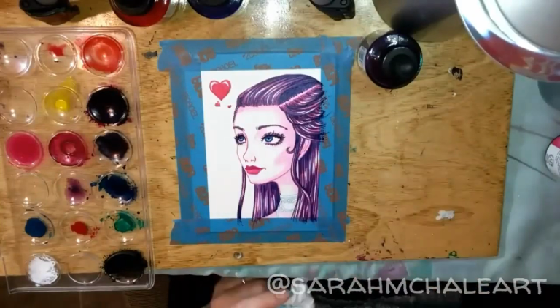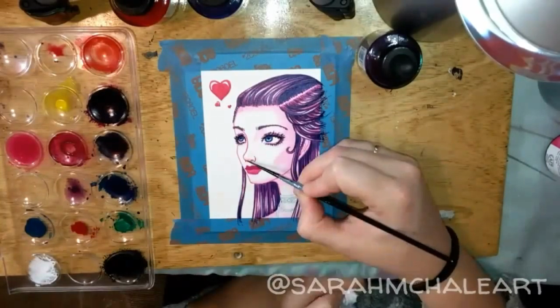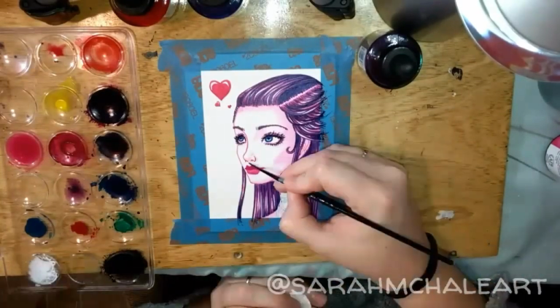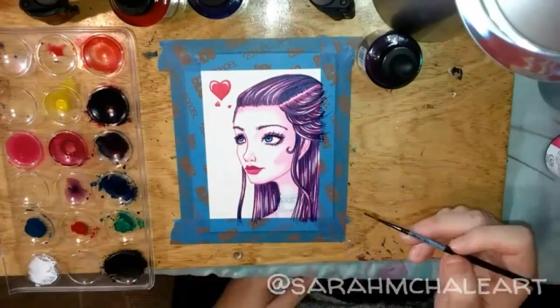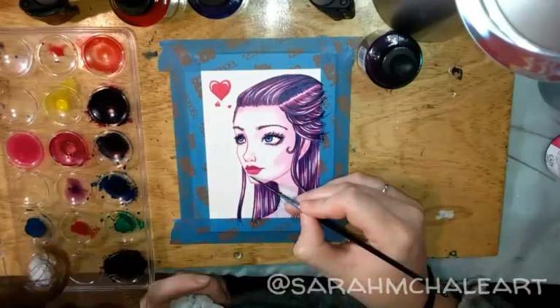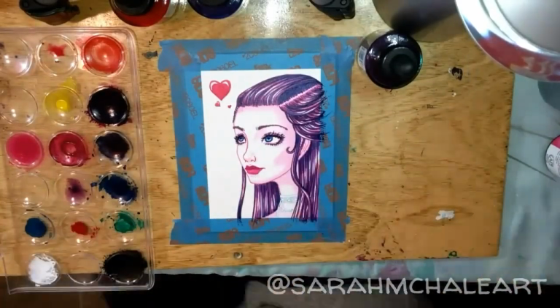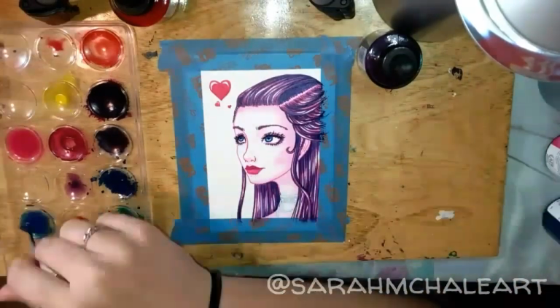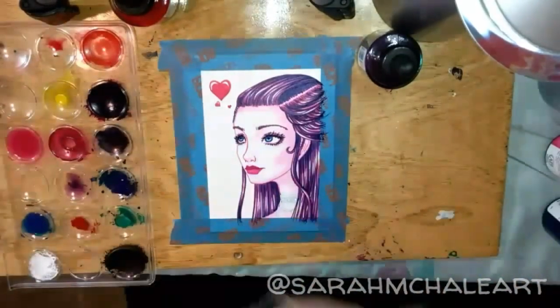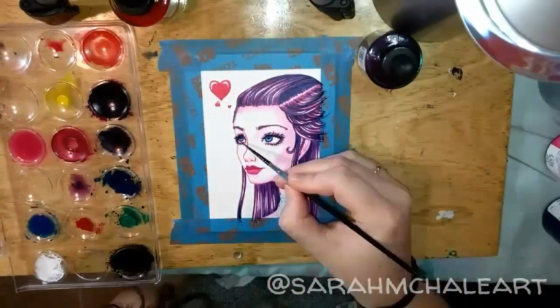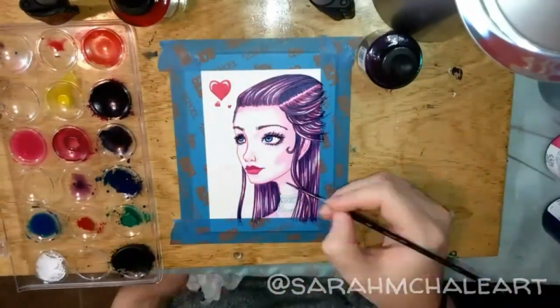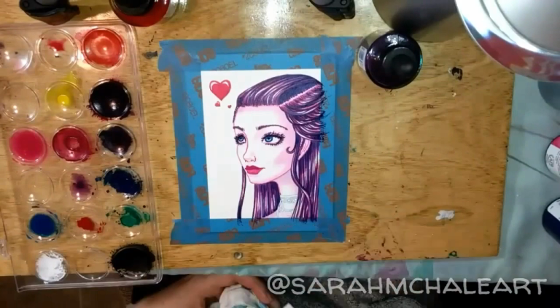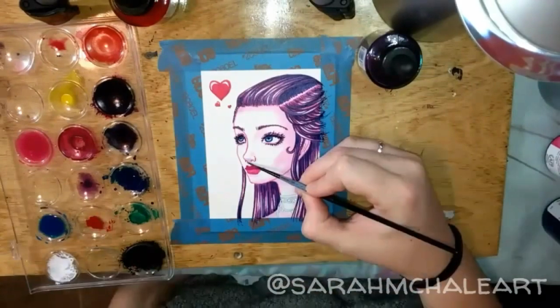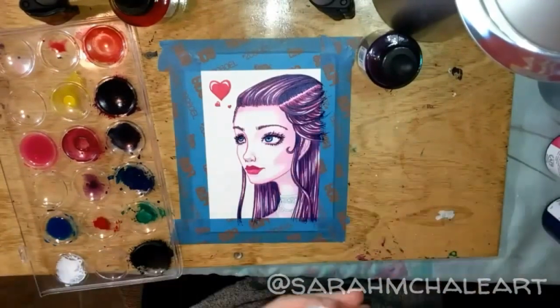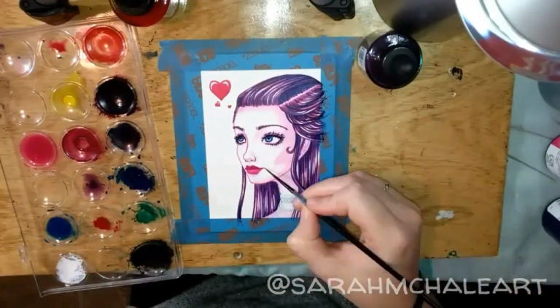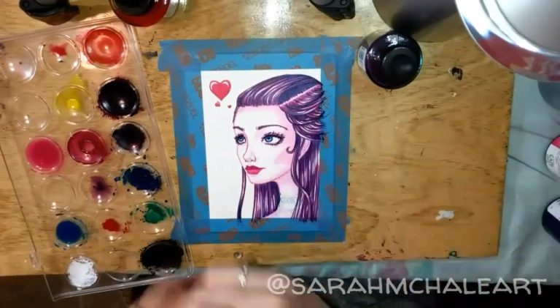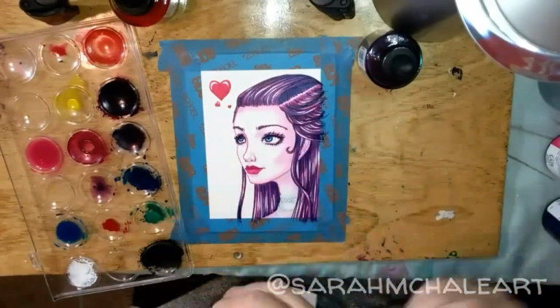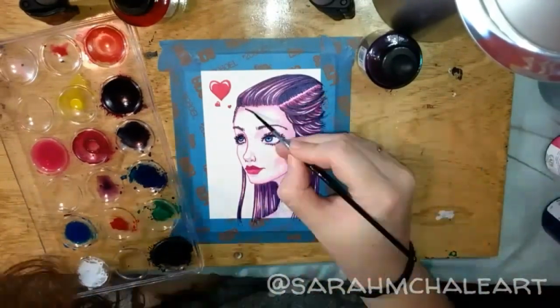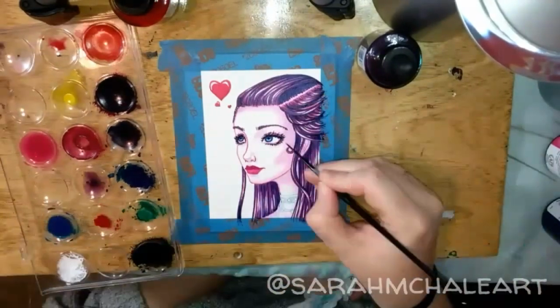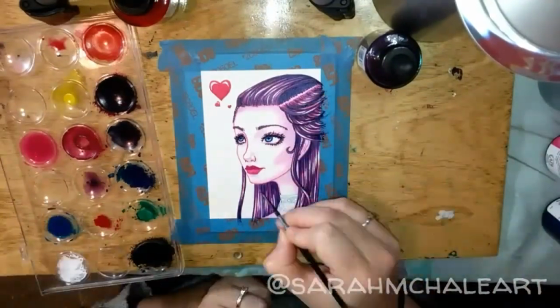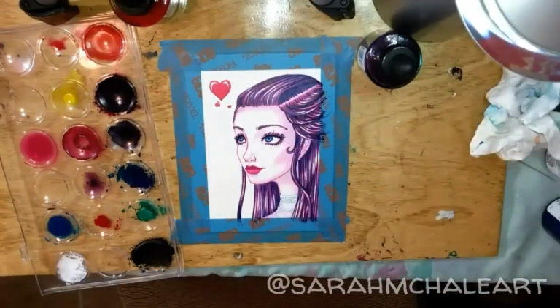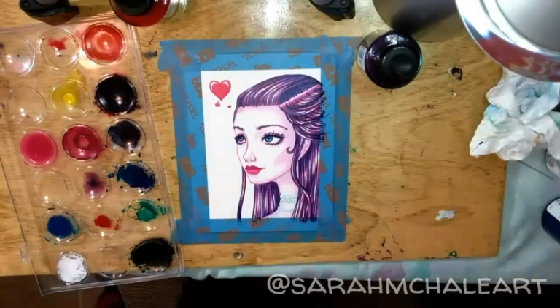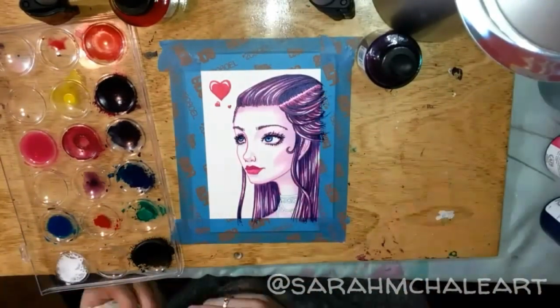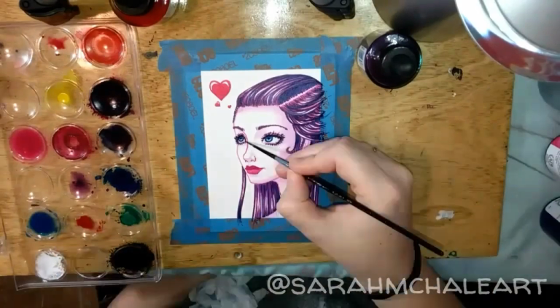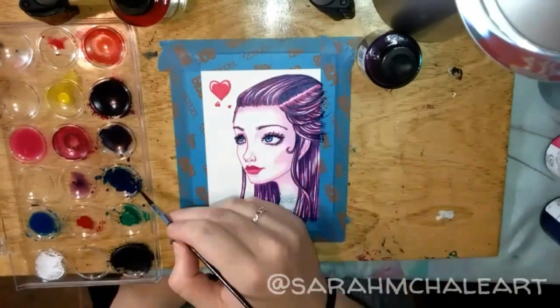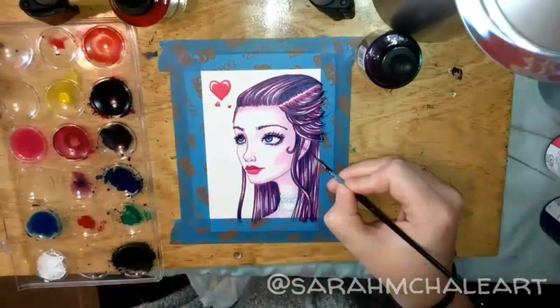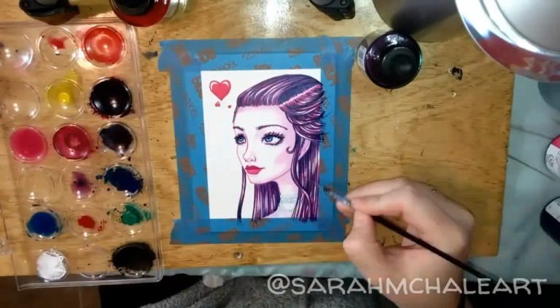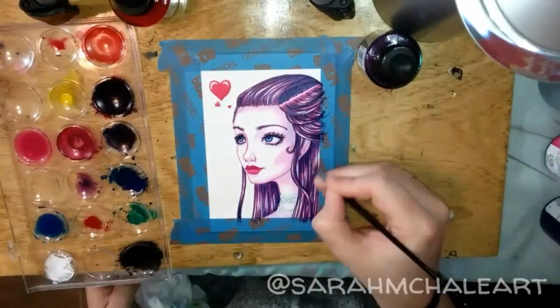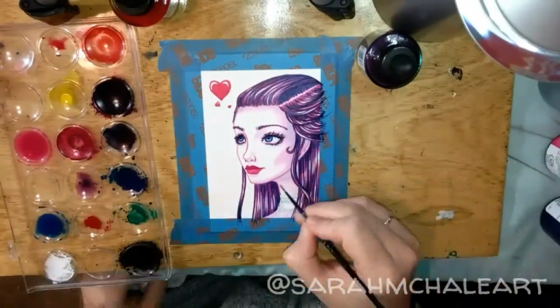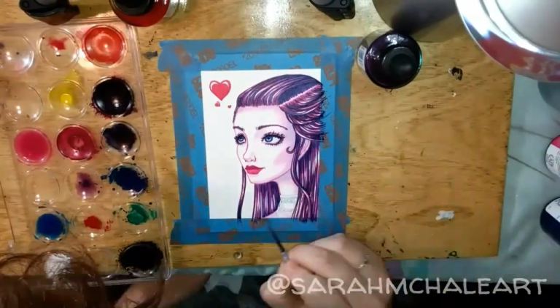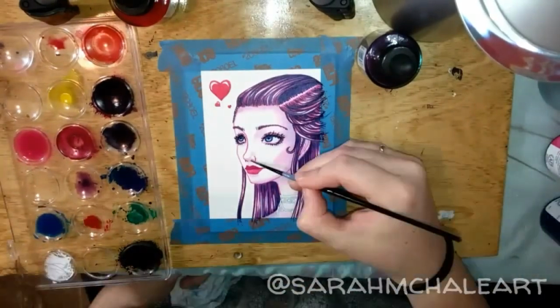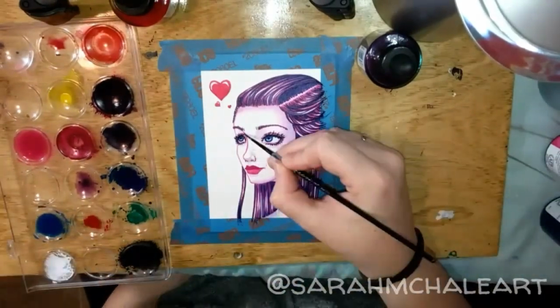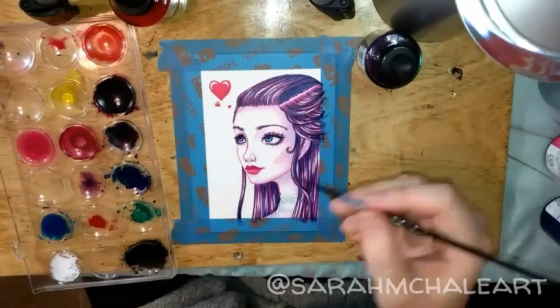After getting the pink as dark as I wanted it to be, I went back through with a watered-down blue to give some cooler shadows. I'm also using the light blue to shade the eyes.